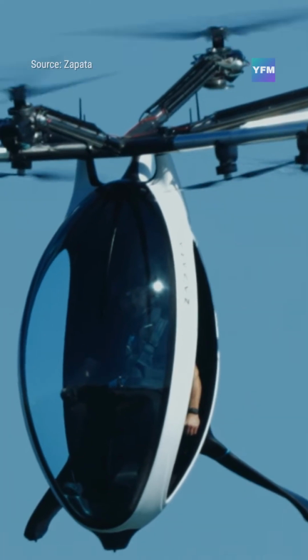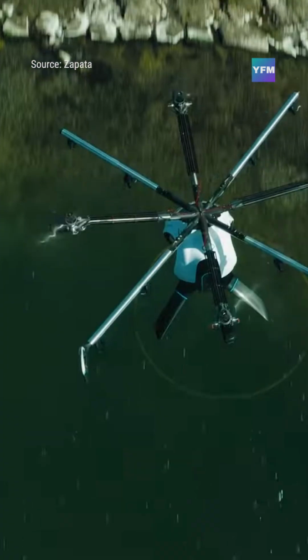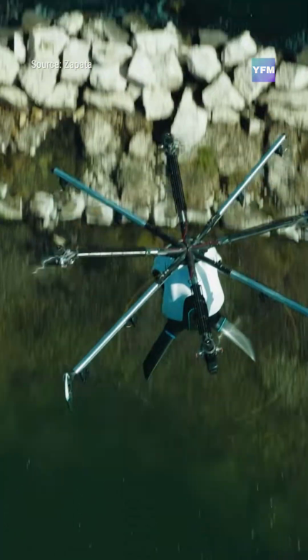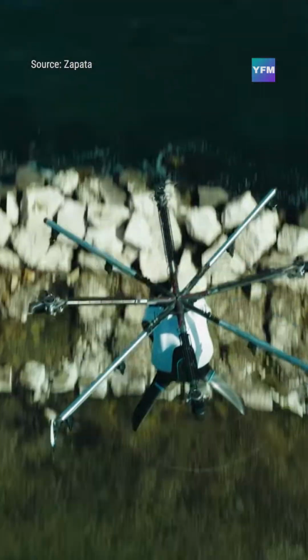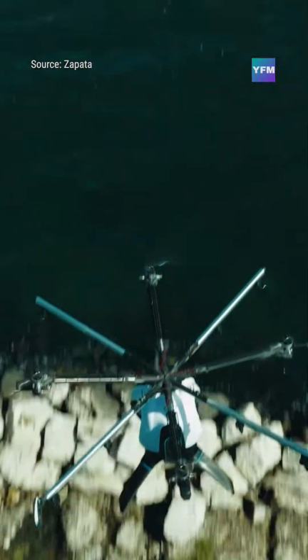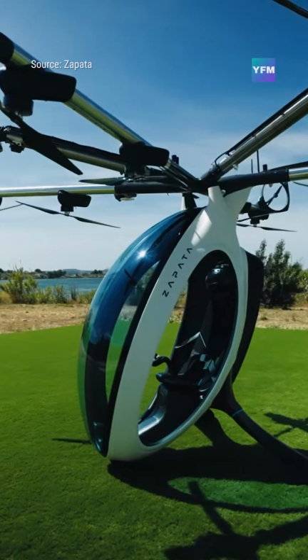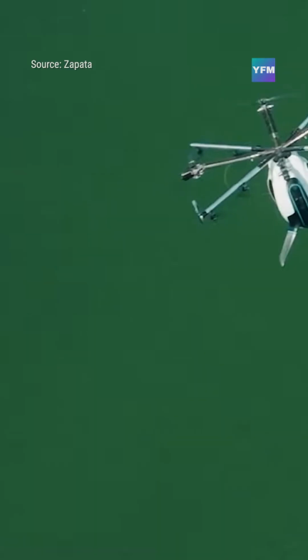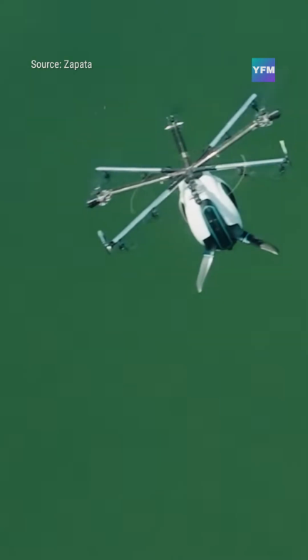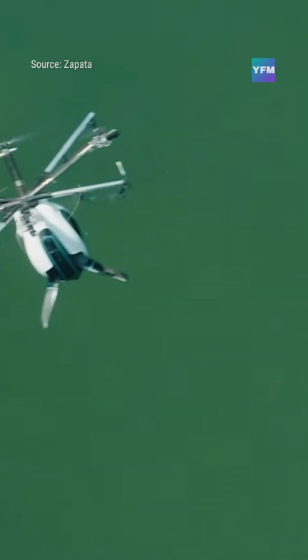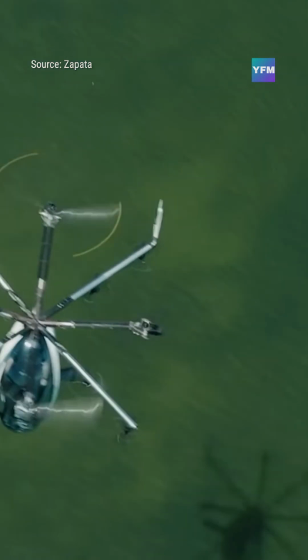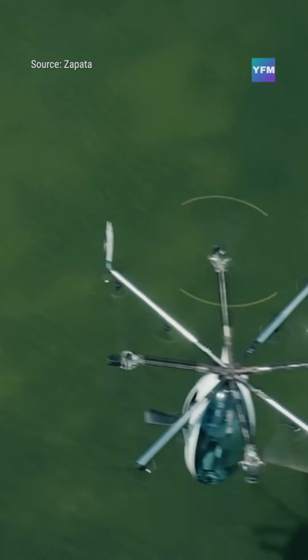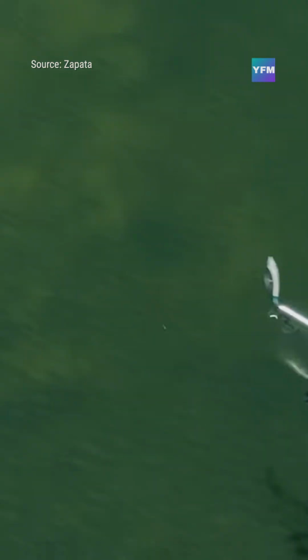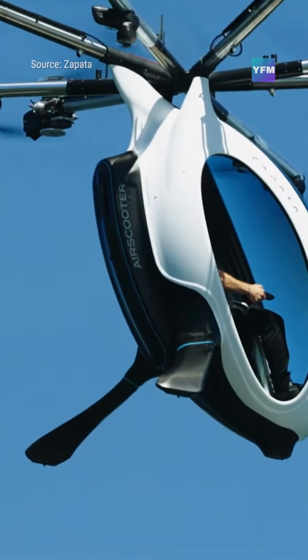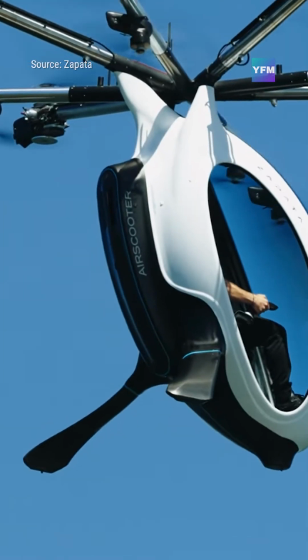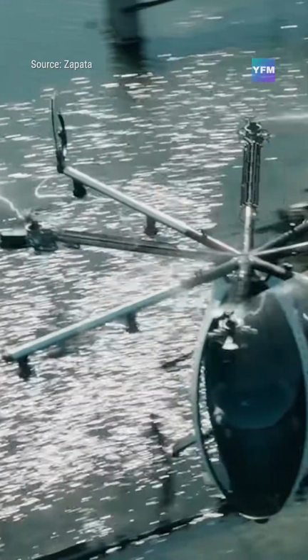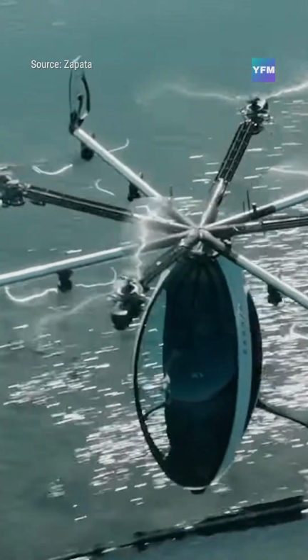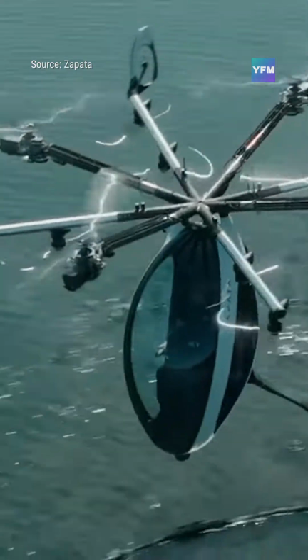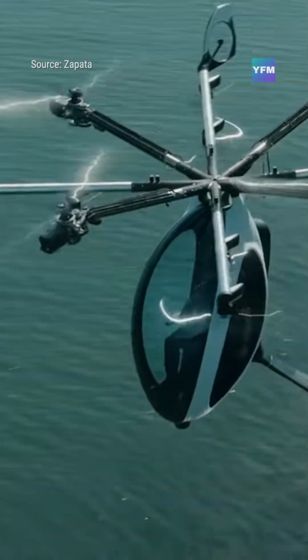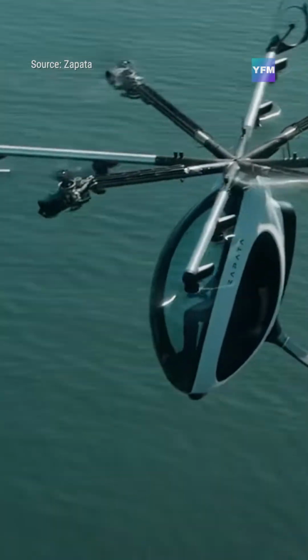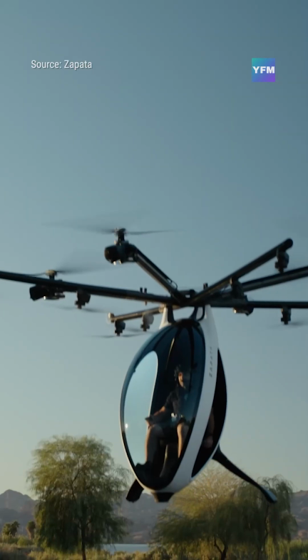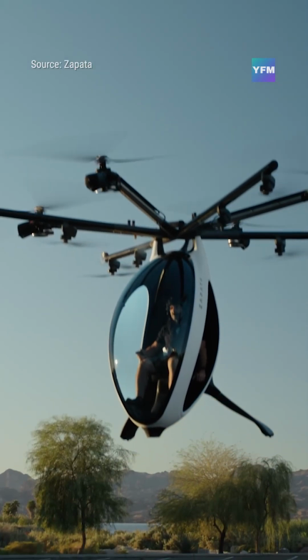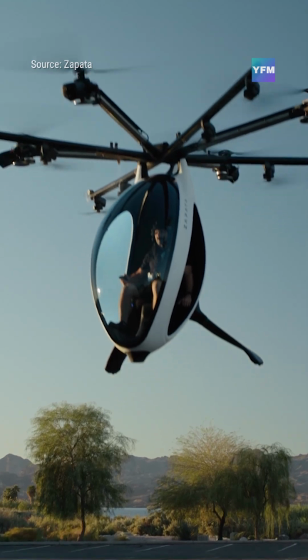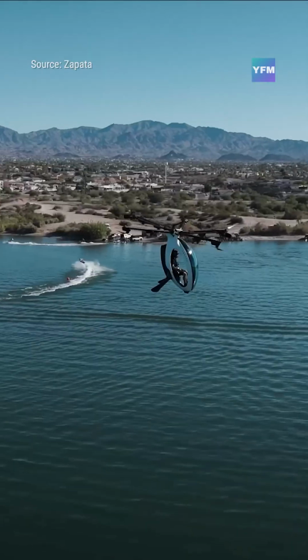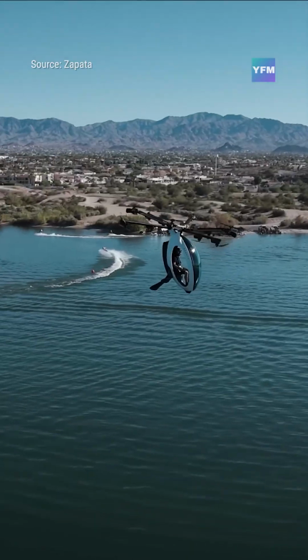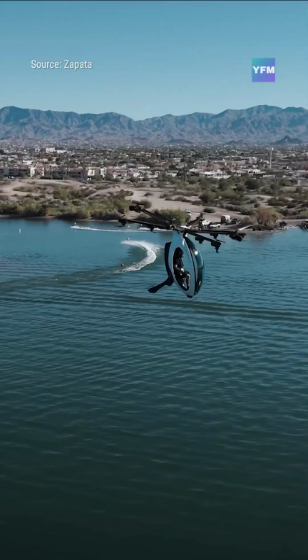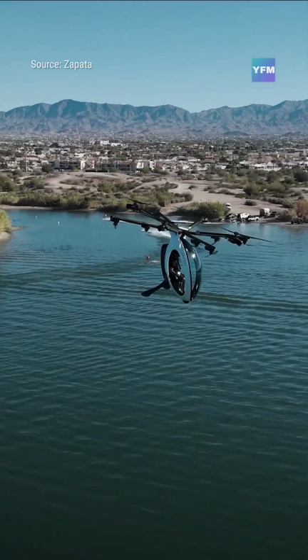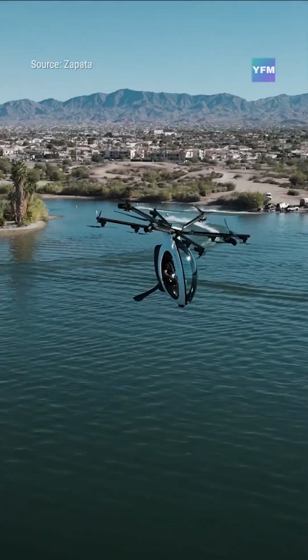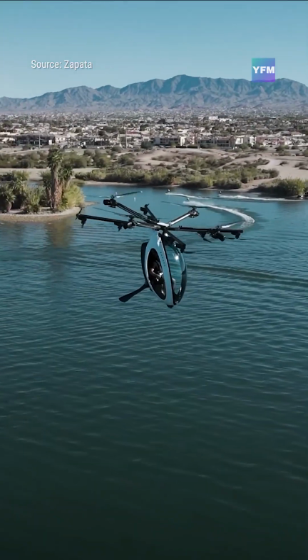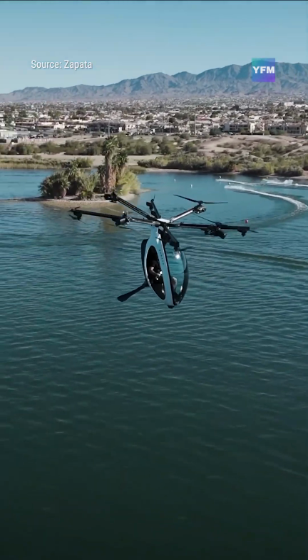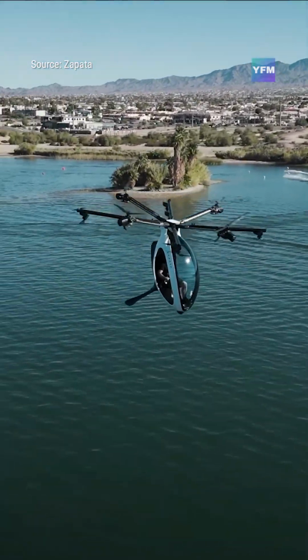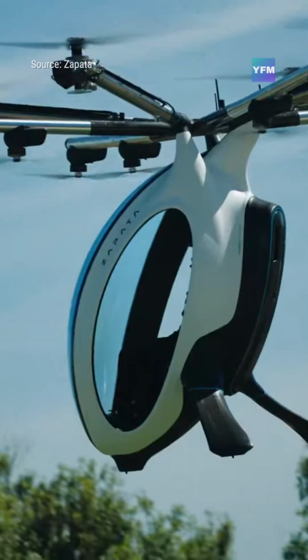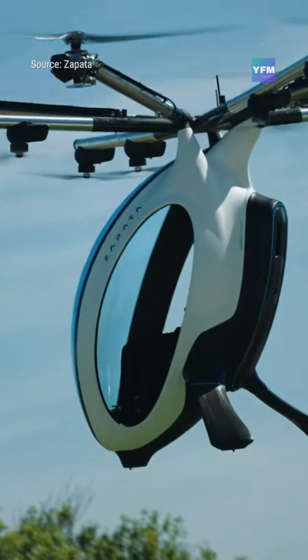Power comes from a hybrid powertrain, pairing electric motors with a fuel engine to deliver extended flight times without sacrificing reliability. Zapata claims the Air Scooter can reach 62 miles per hour, with a cruising endurance of about two hours.